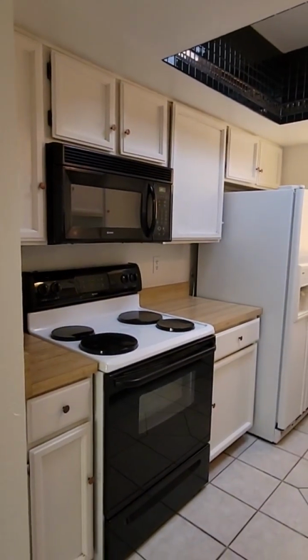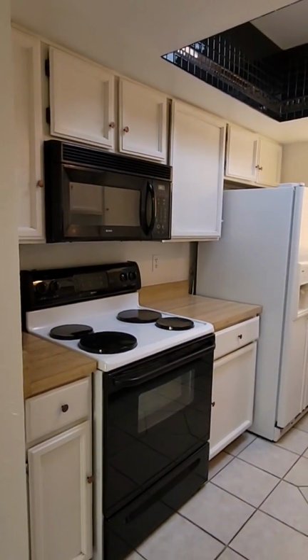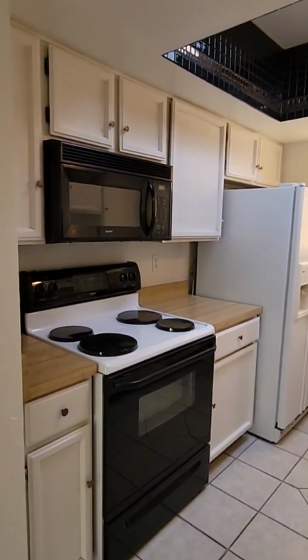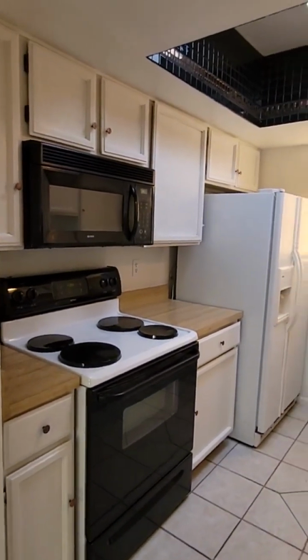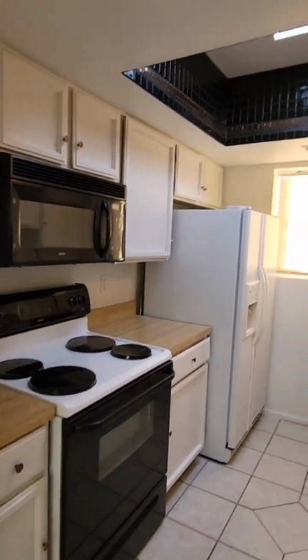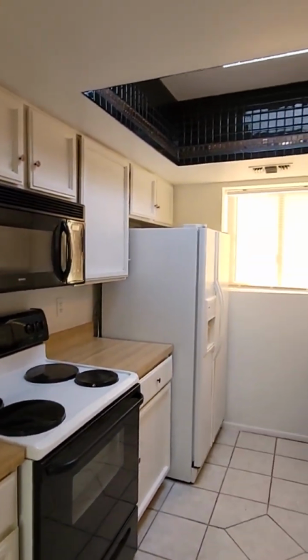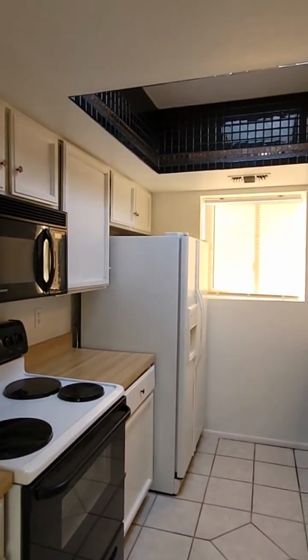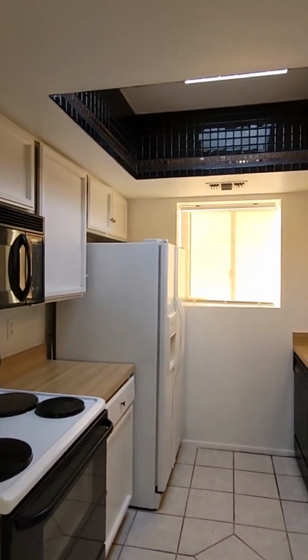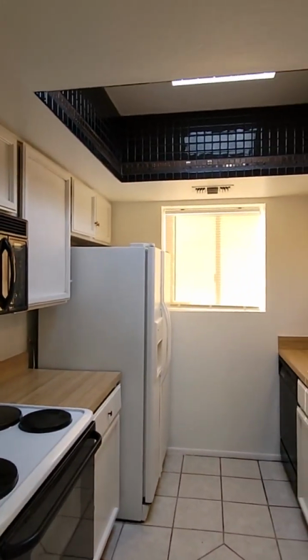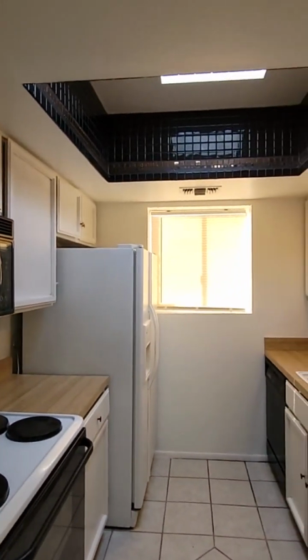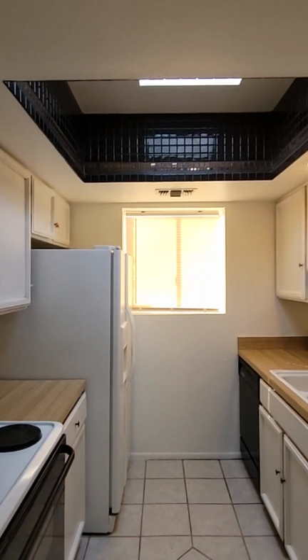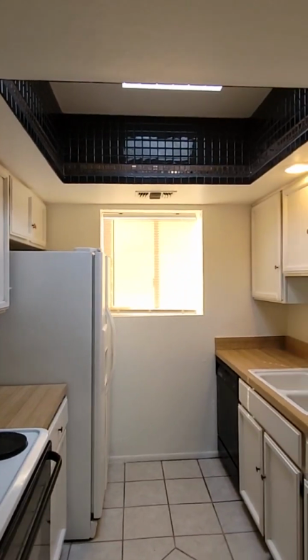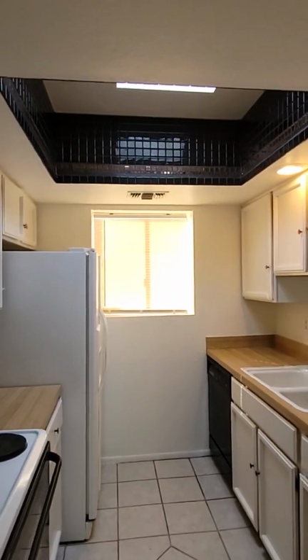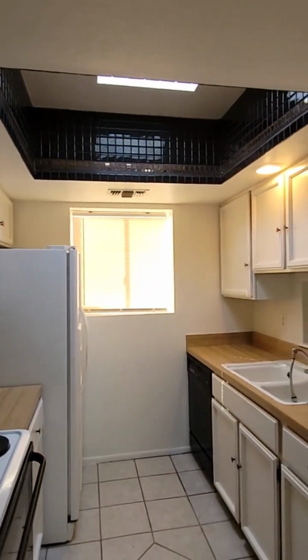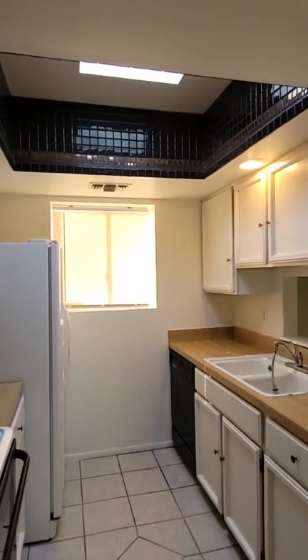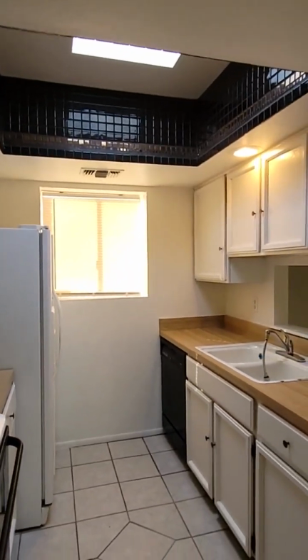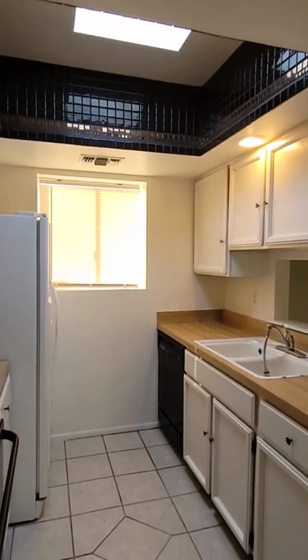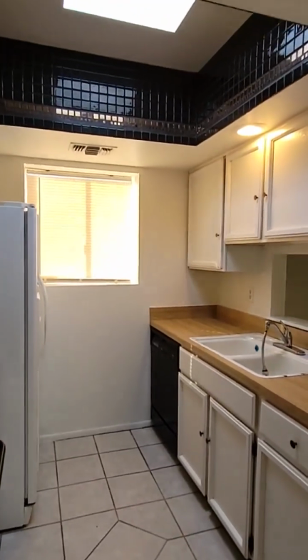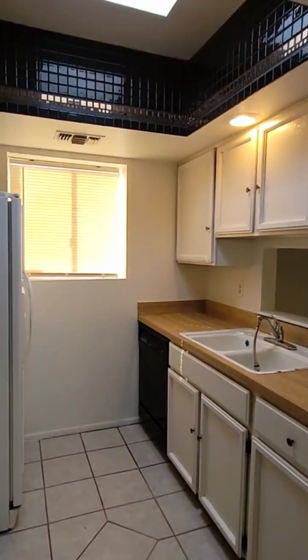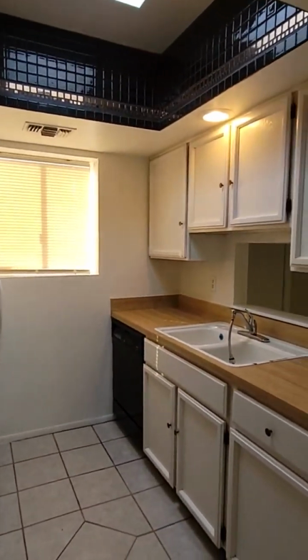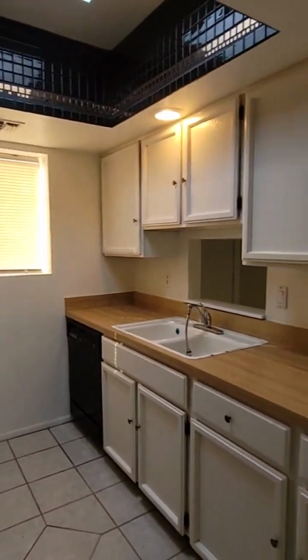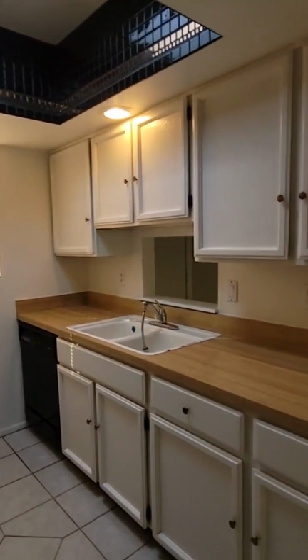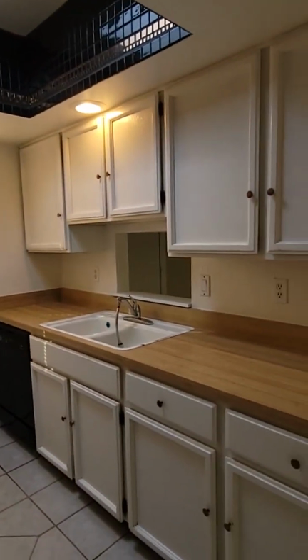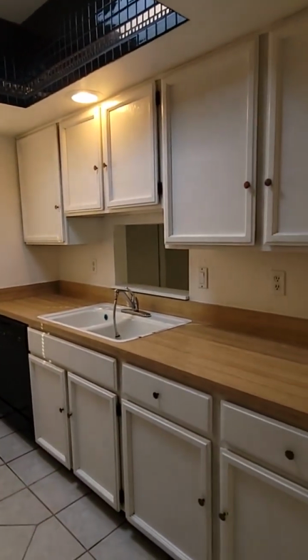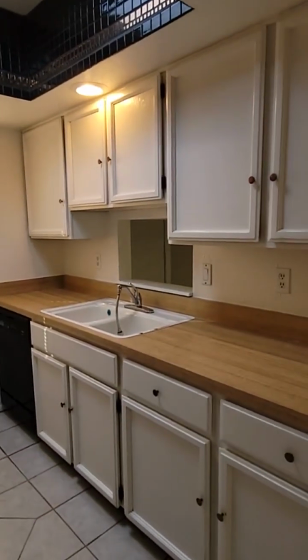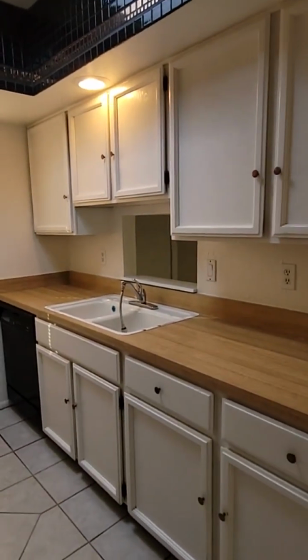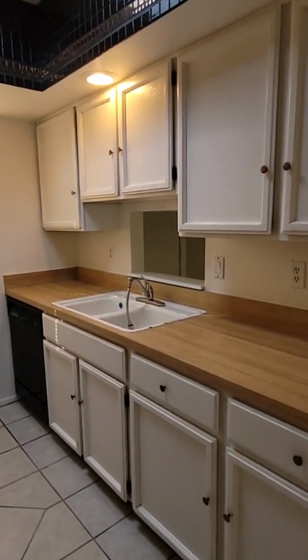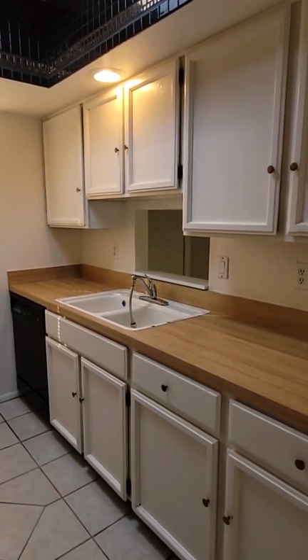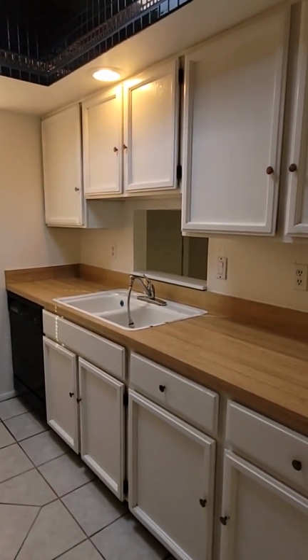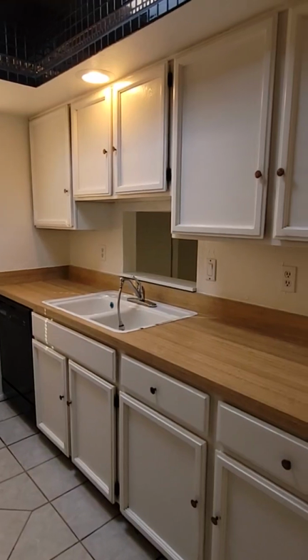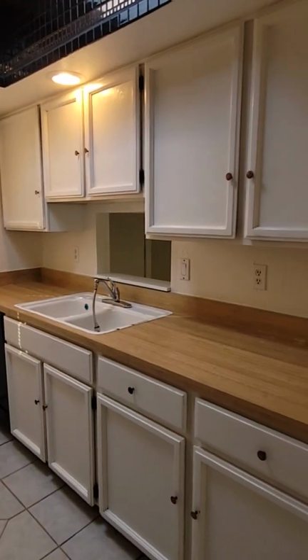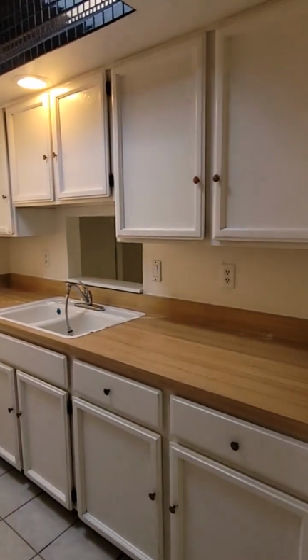Nice little galley style kitchen. Again, lots of natural light. You do have that pass-through right there into the entryway.